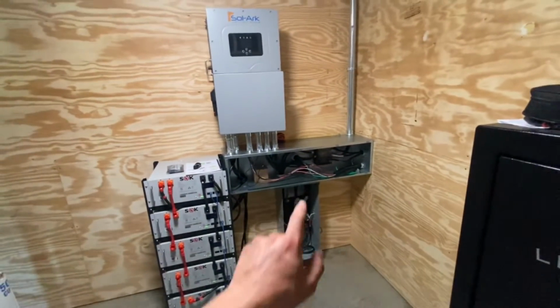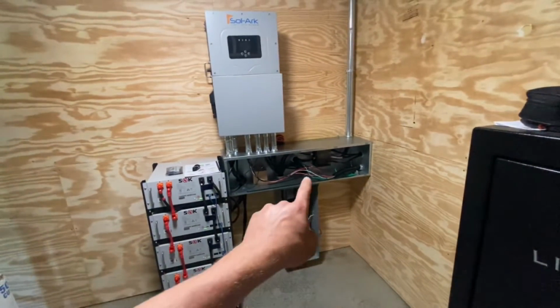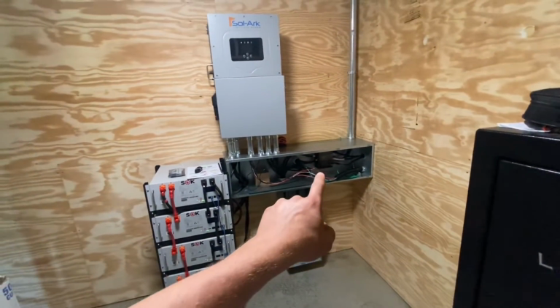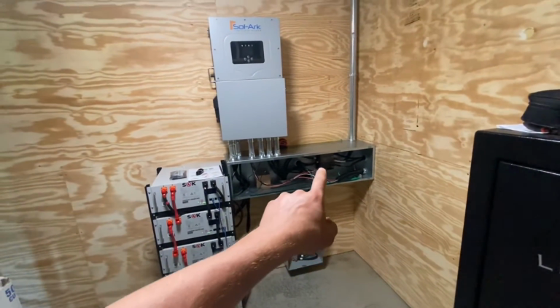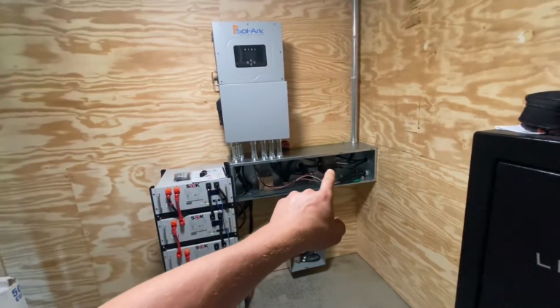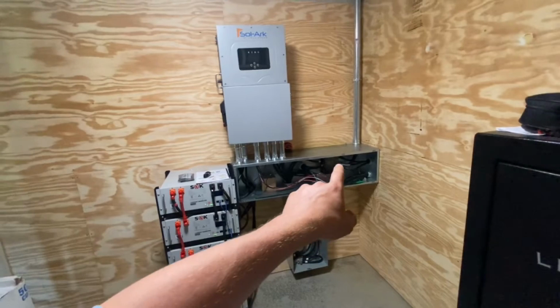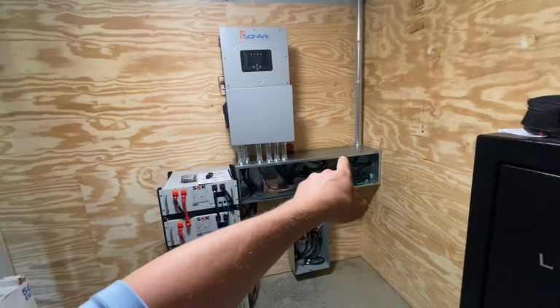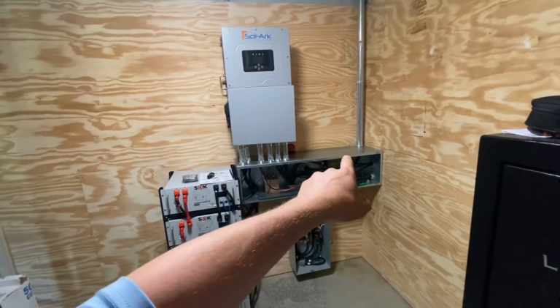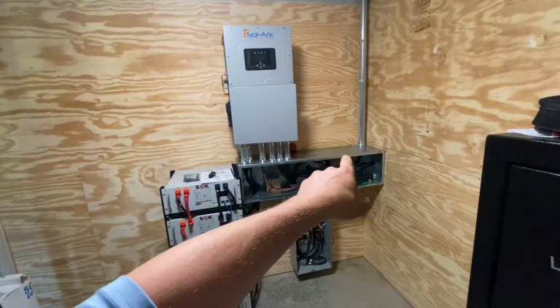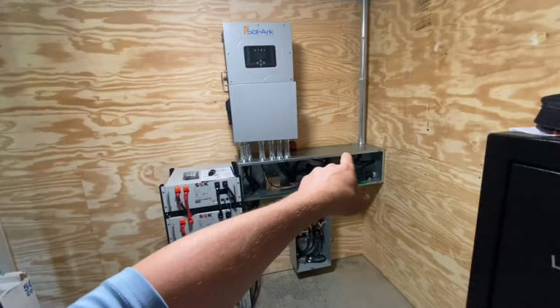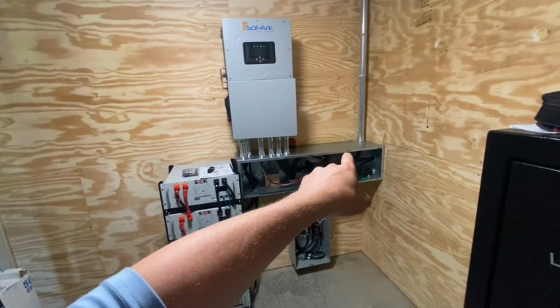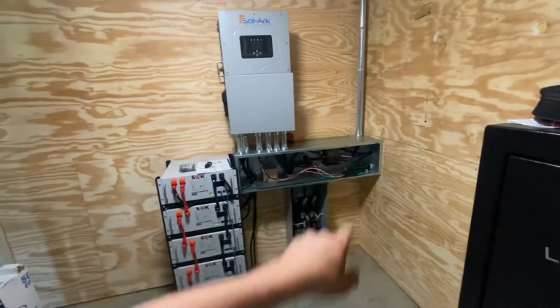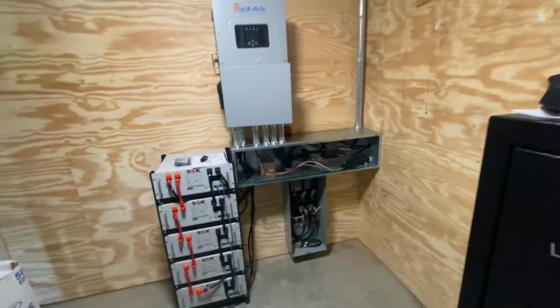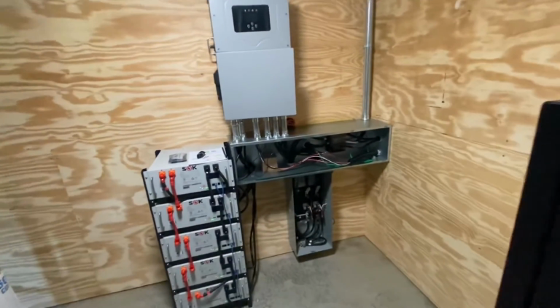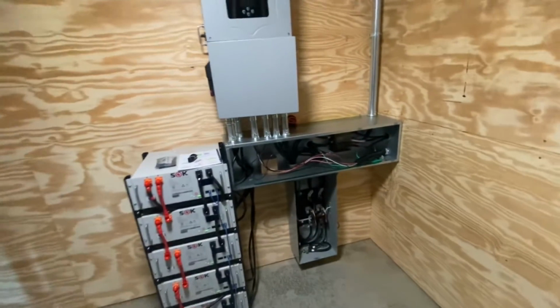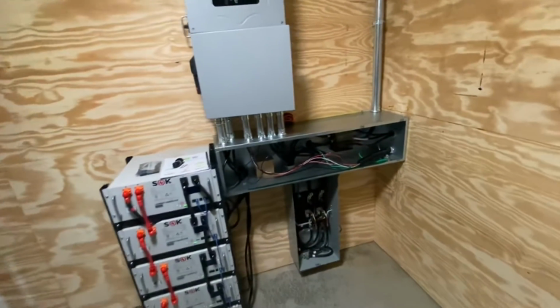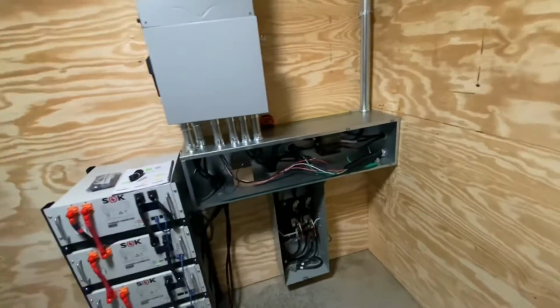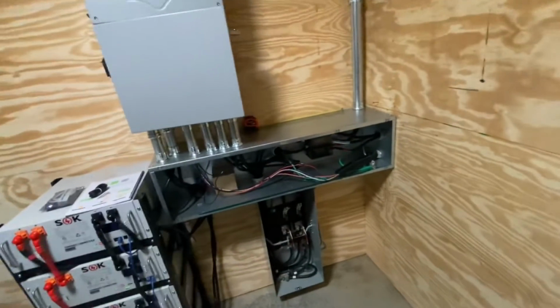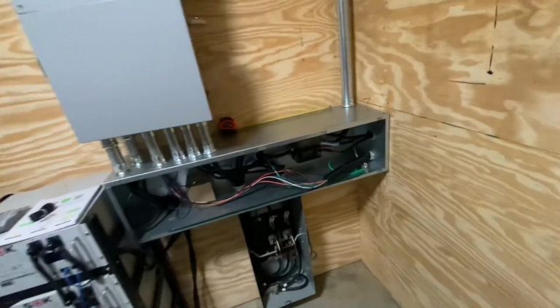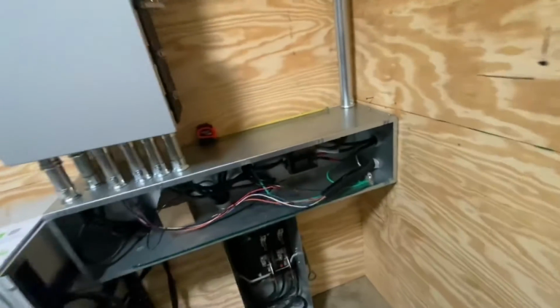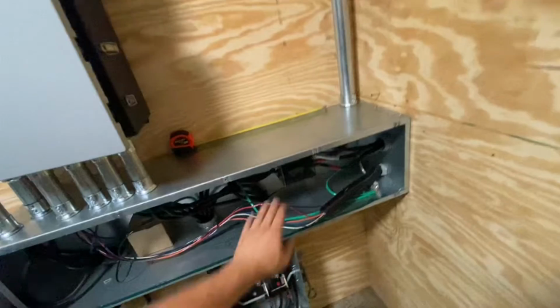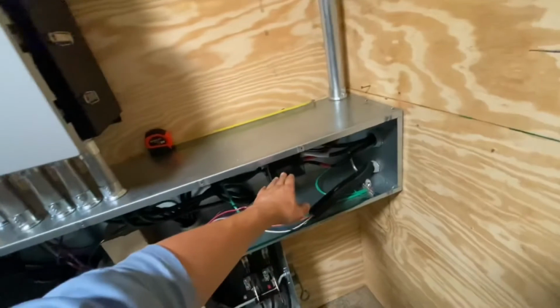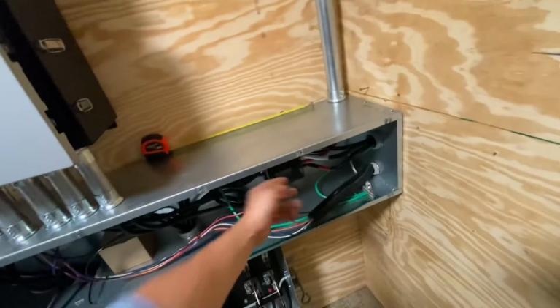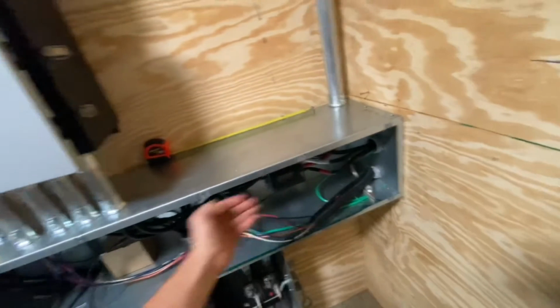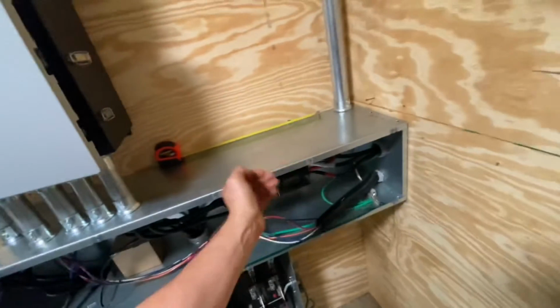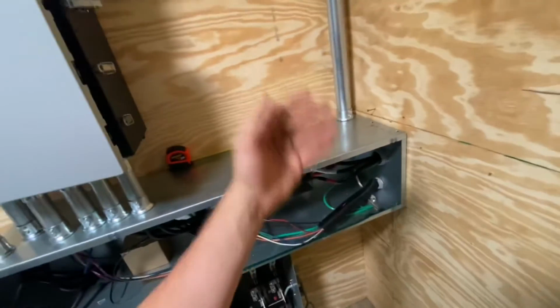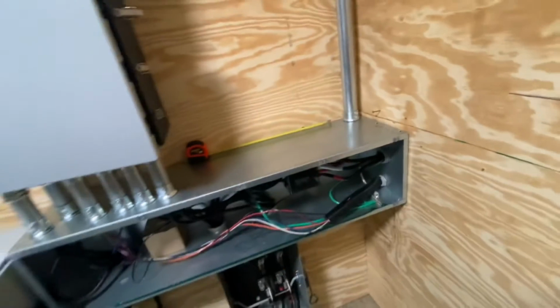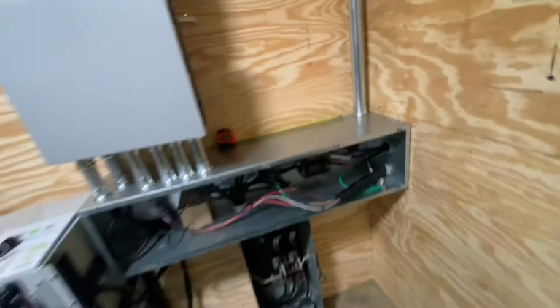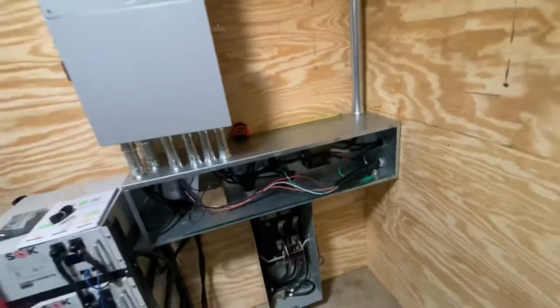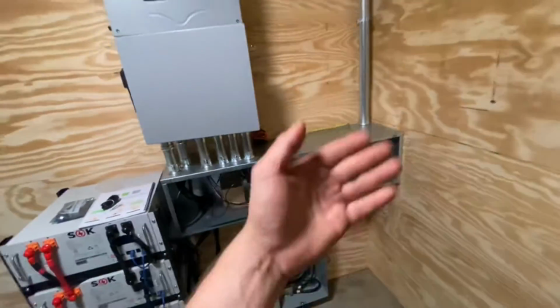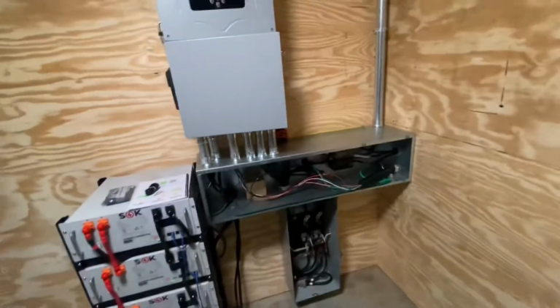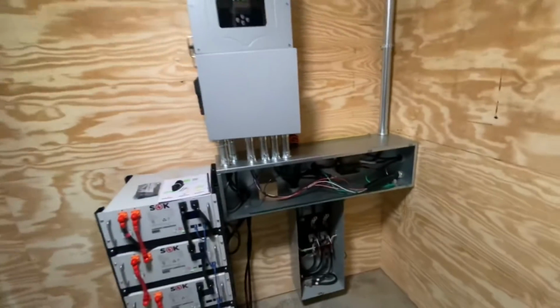With power distribution blocks, you have to make sure you have access to the covers and terminals after they're installed. You can't put one in there and then run a bunch of wires in front of it and bury it.